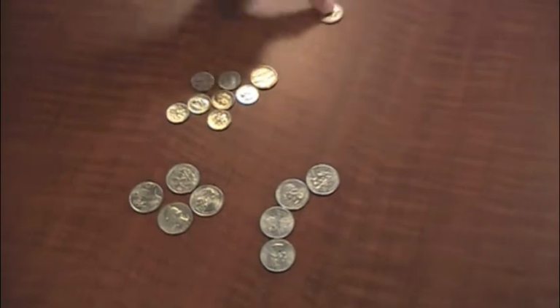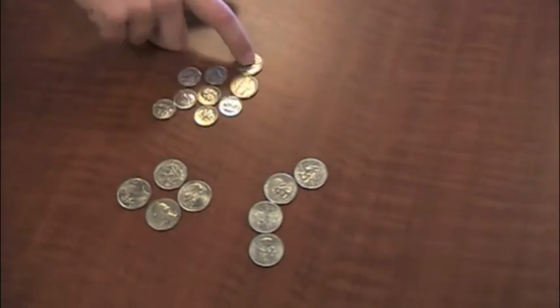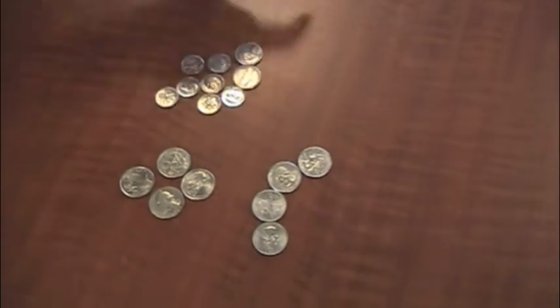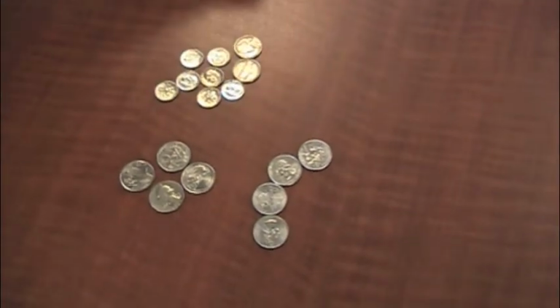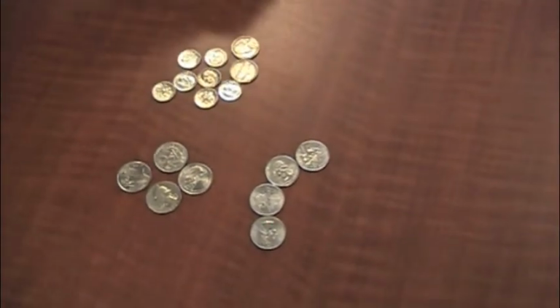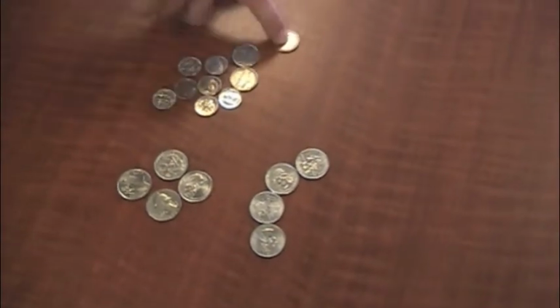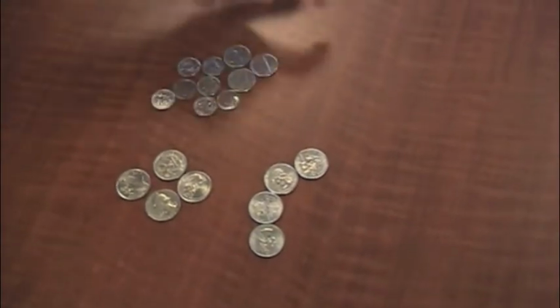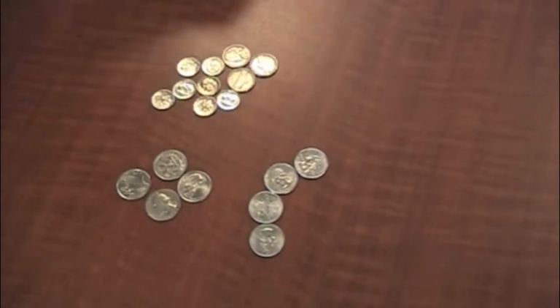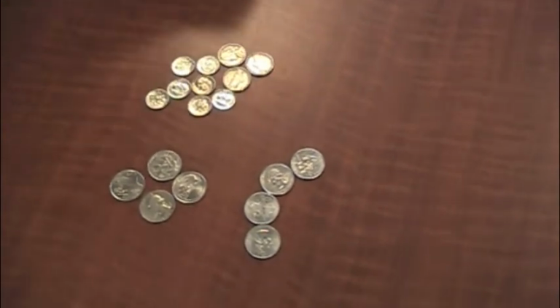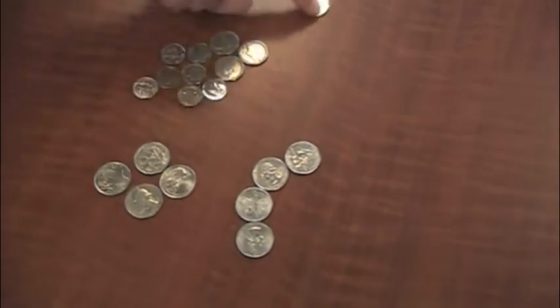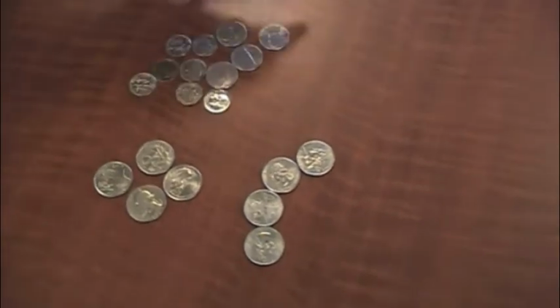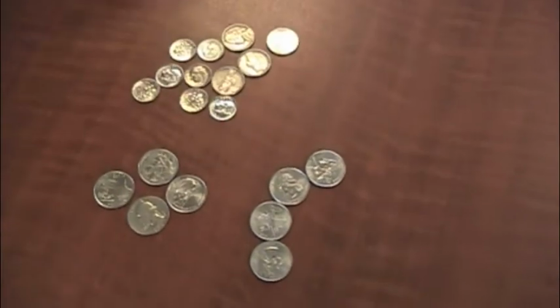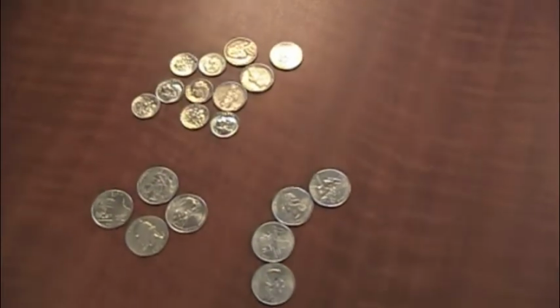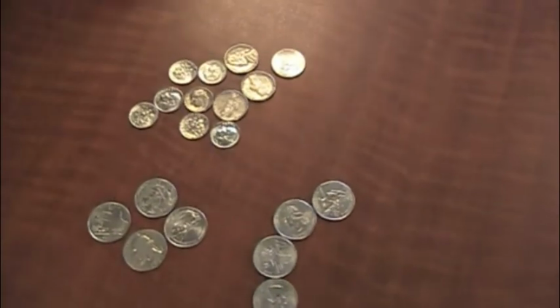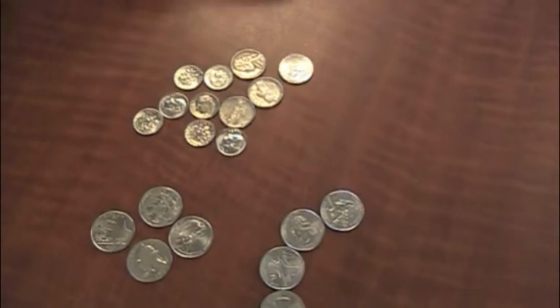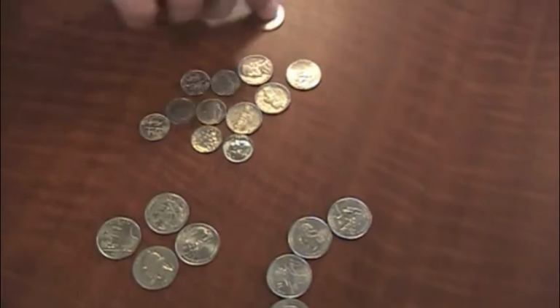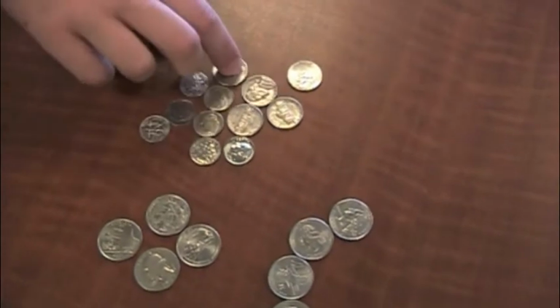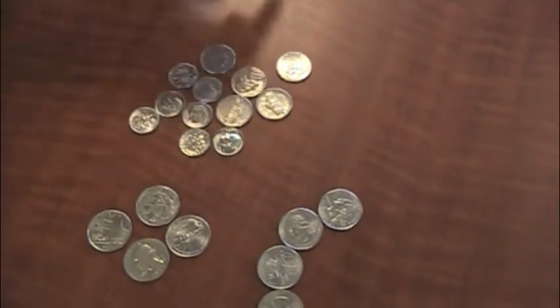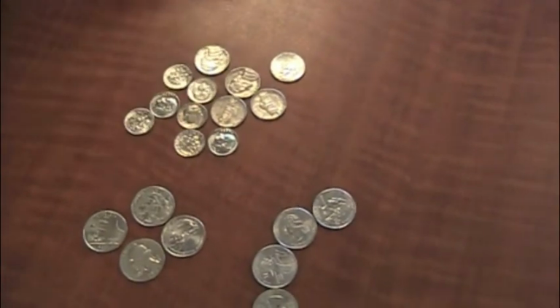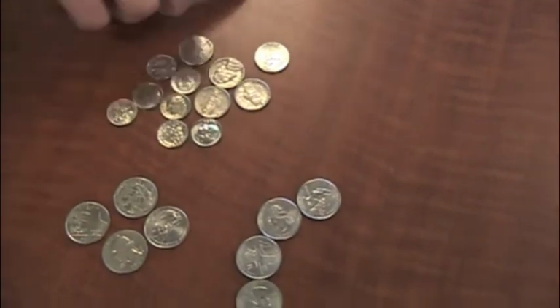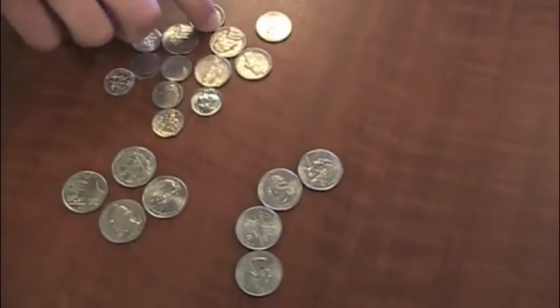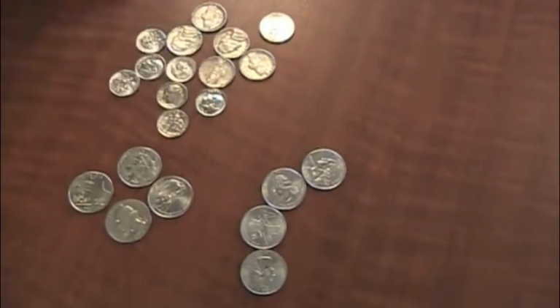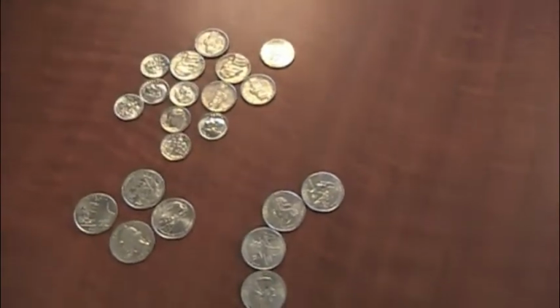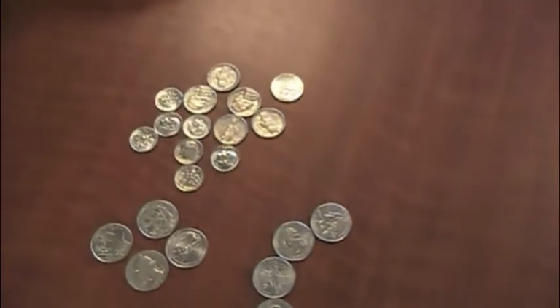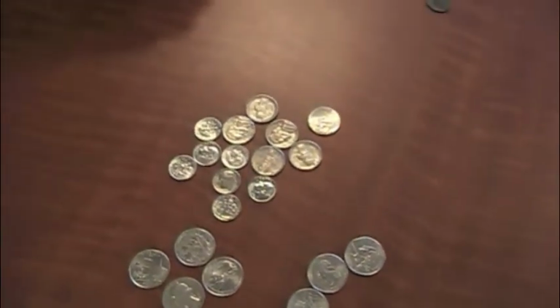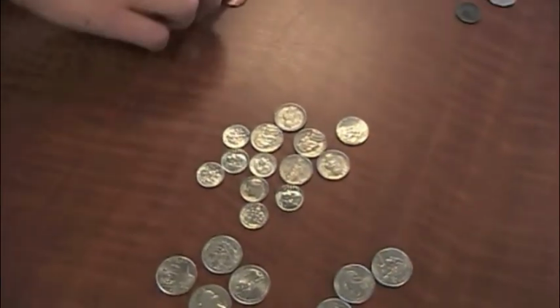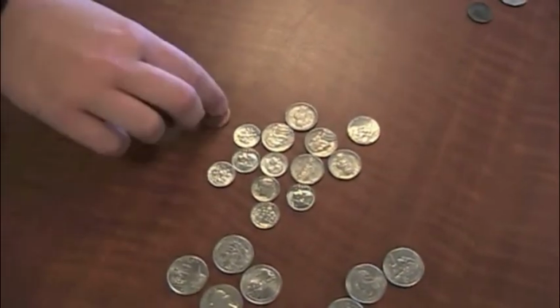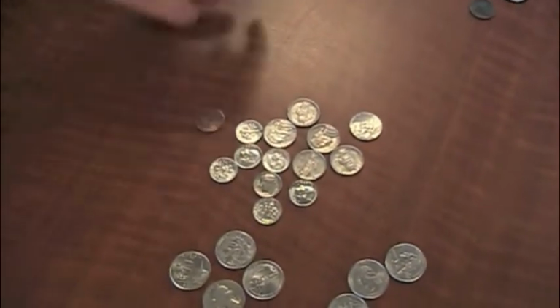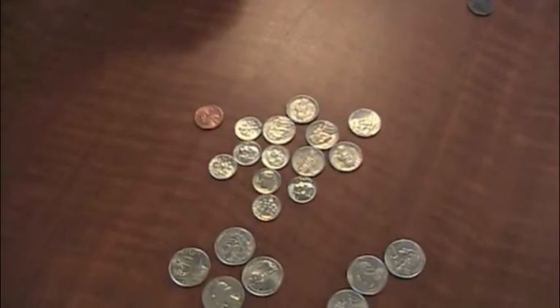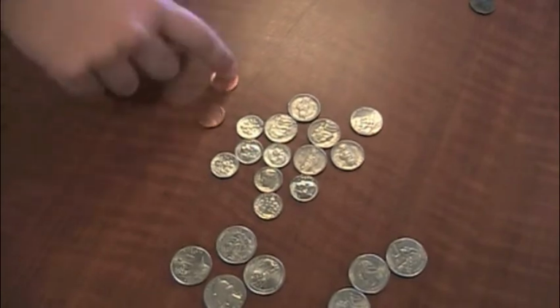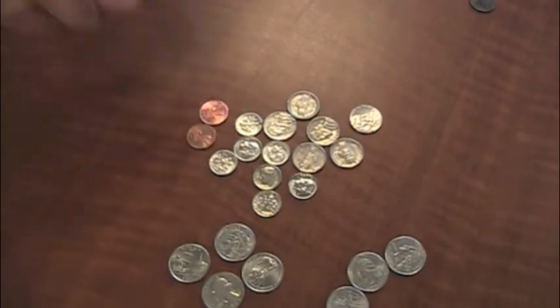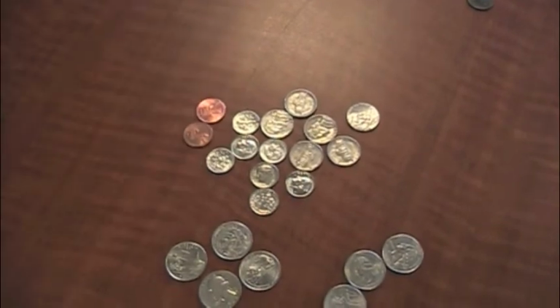$2.80, $2.85, $2.90, $2.95, $3.01, and $3.02.